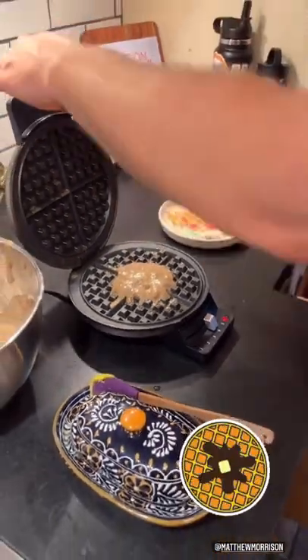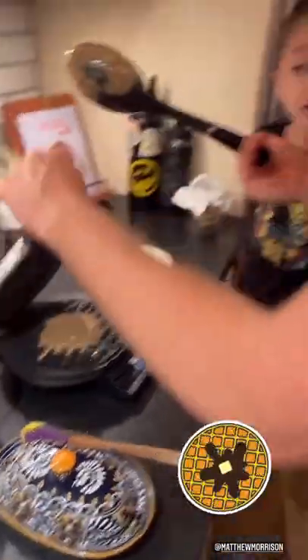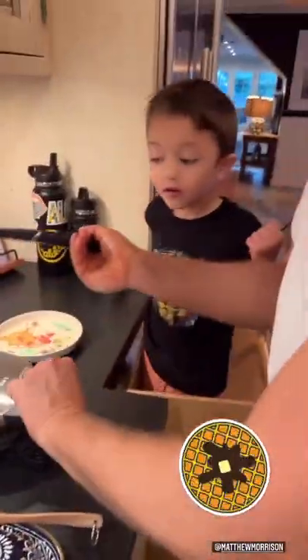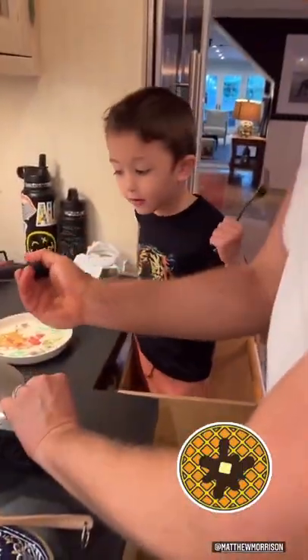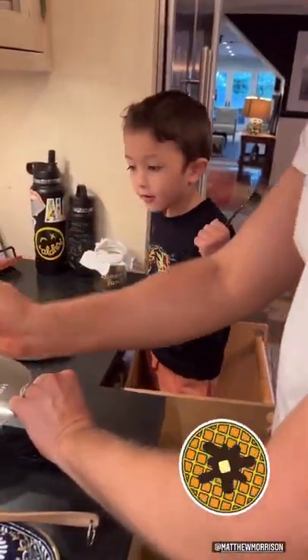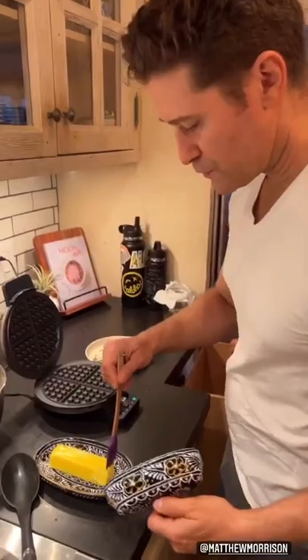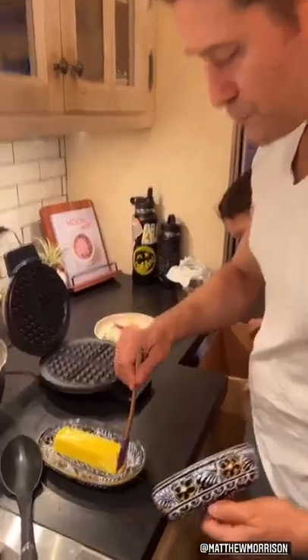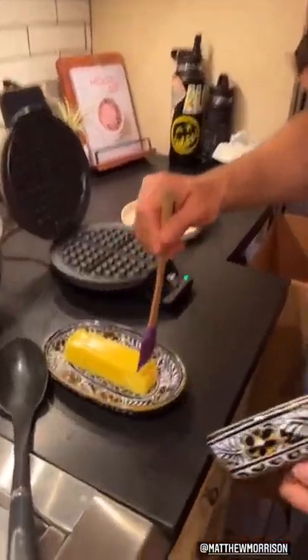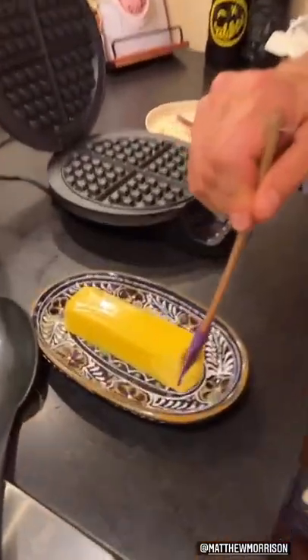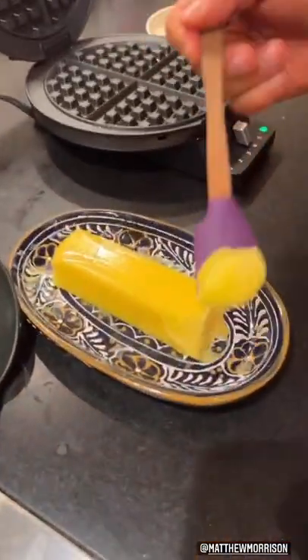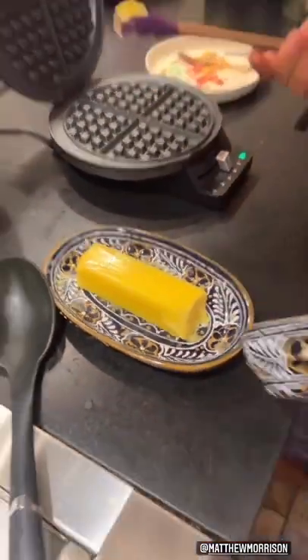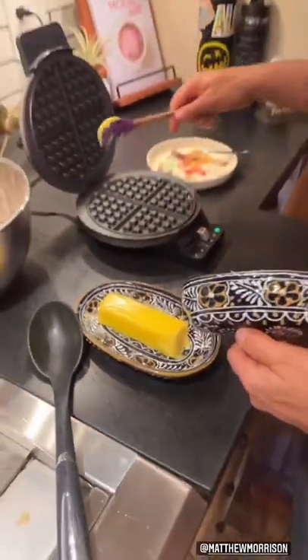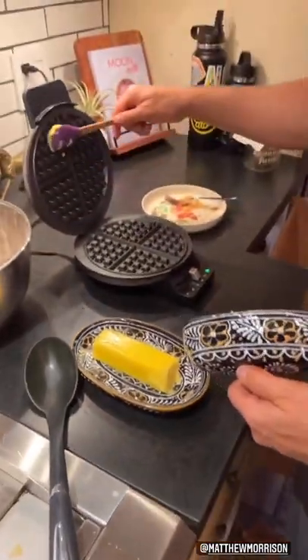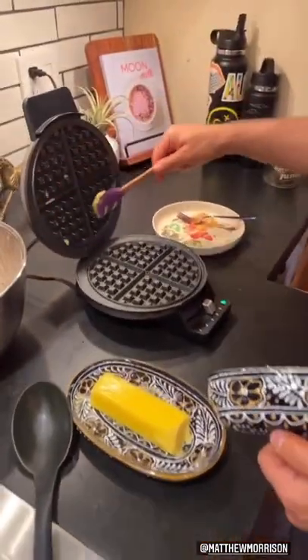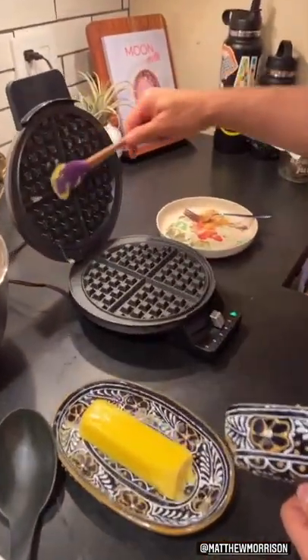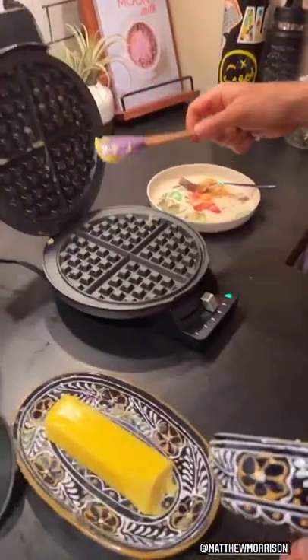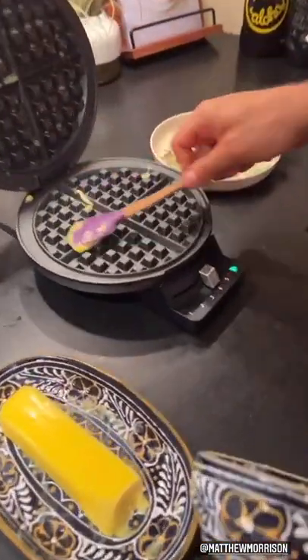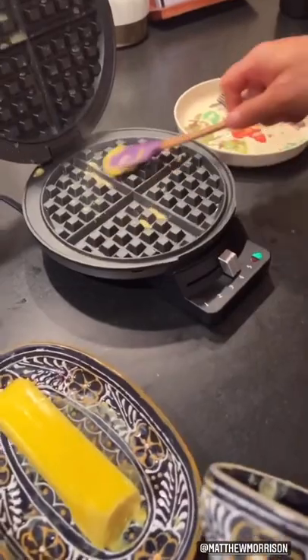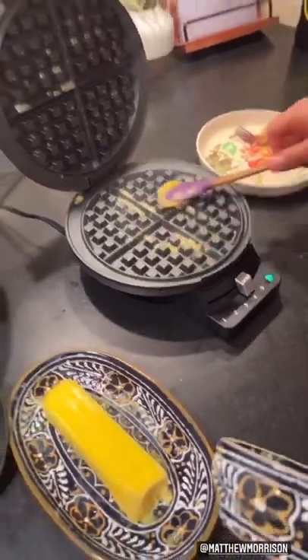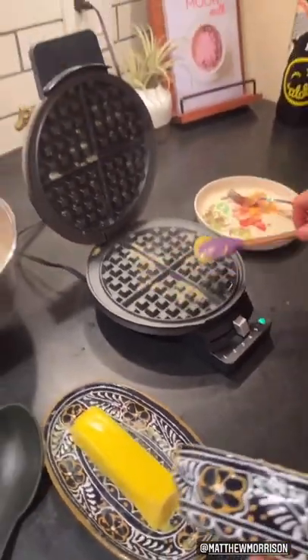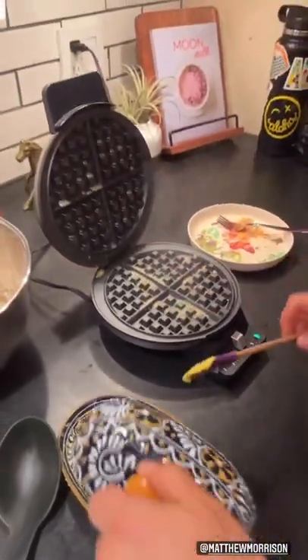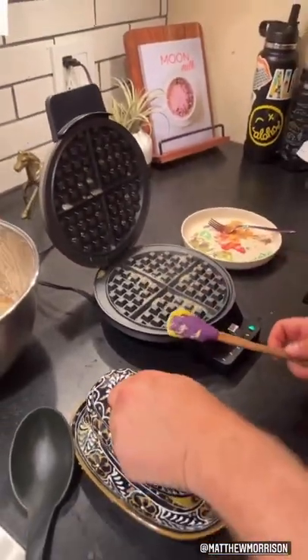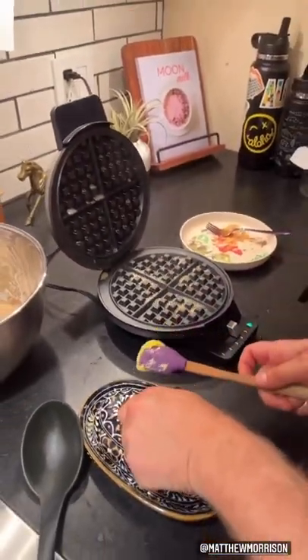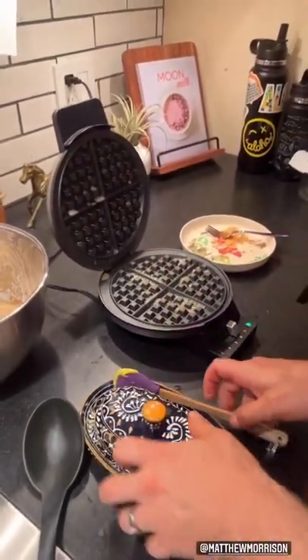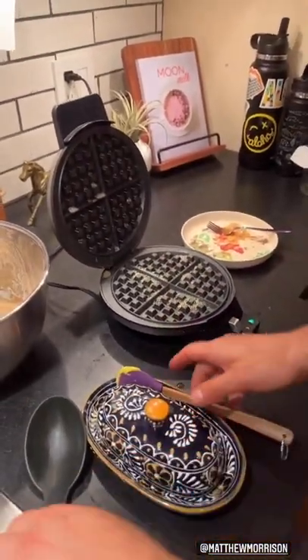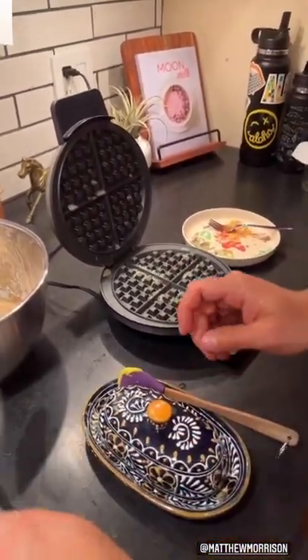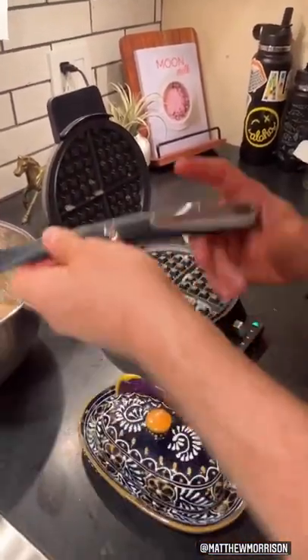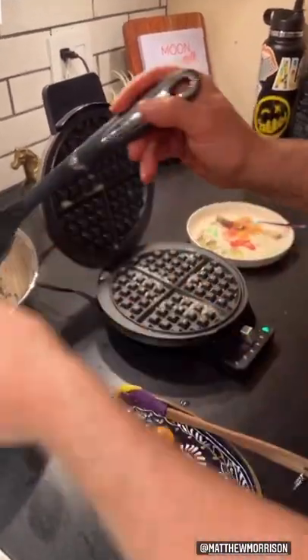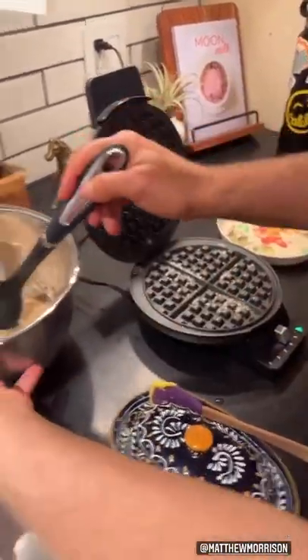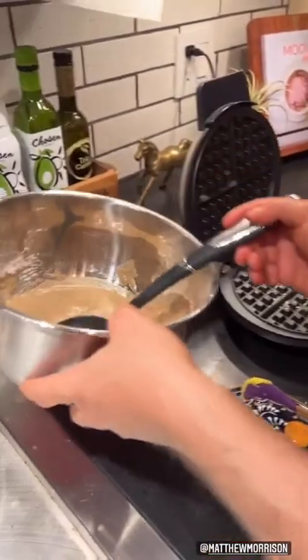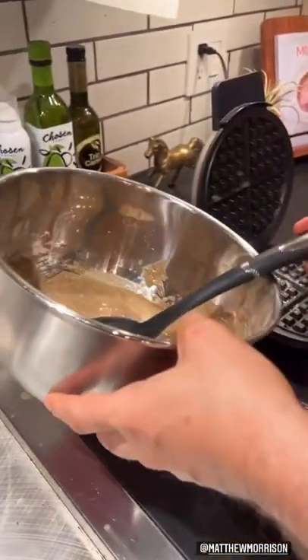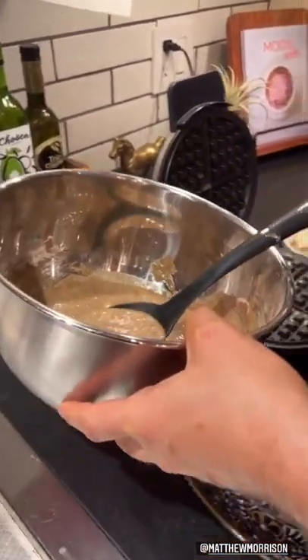You got it, Papa? No. Hello. So we start with some grass-fed butter. Heat. We preheated the pan. Put it in there. Get some nice, healthy fats for our brains. We need some fats, y'all.